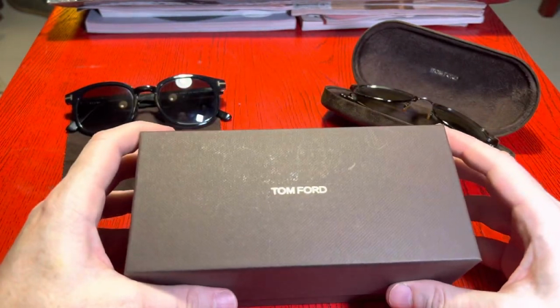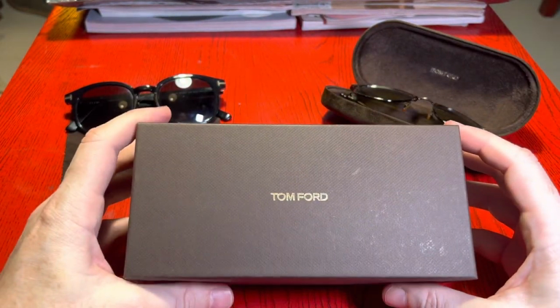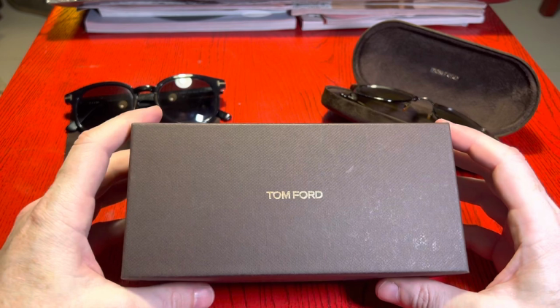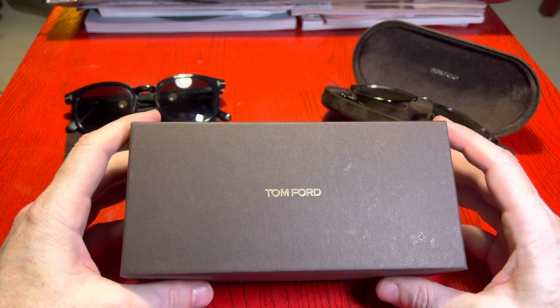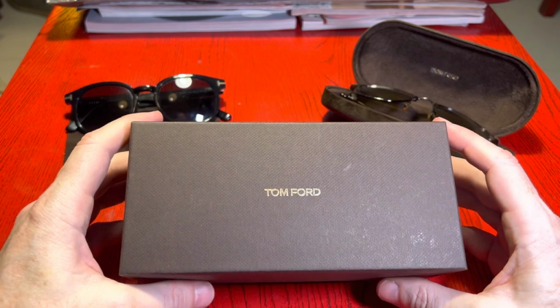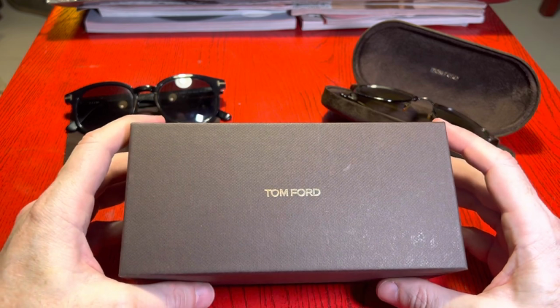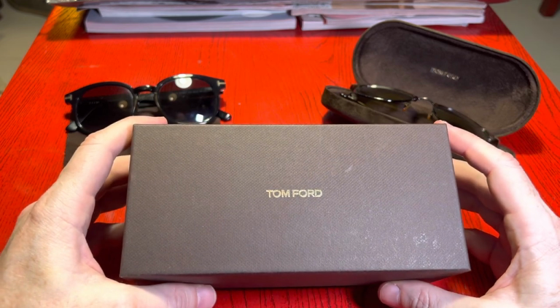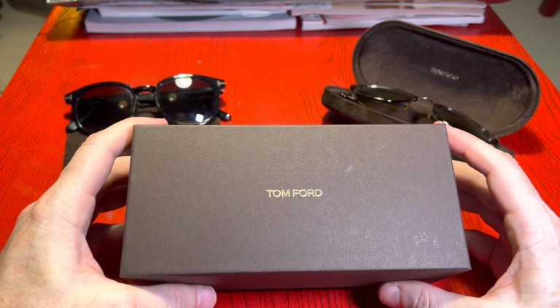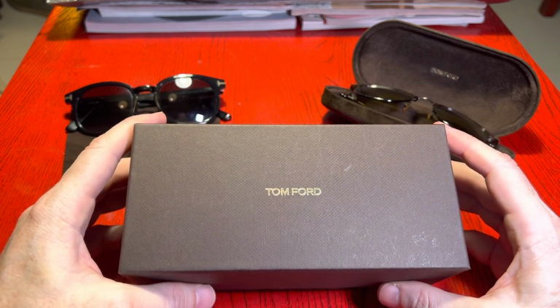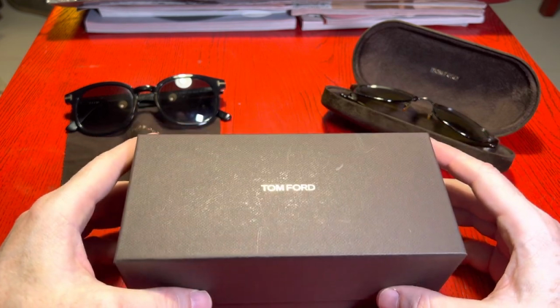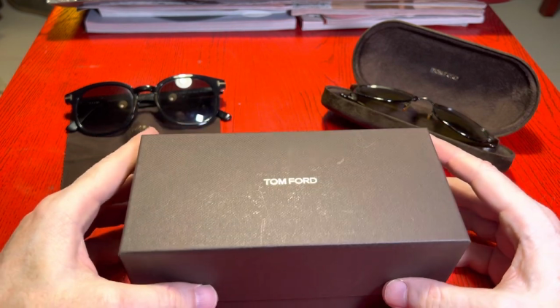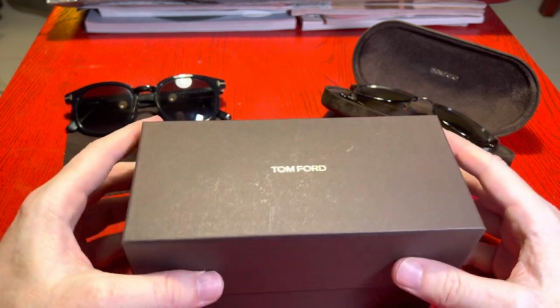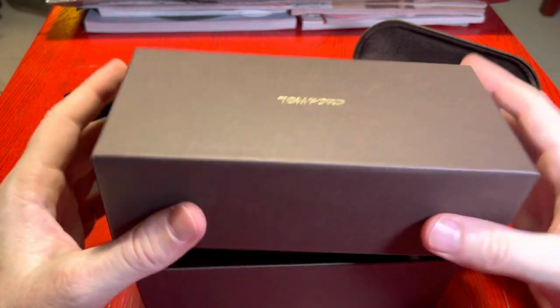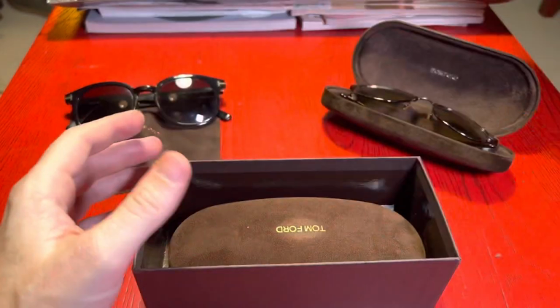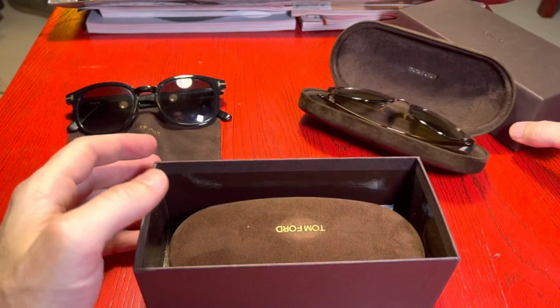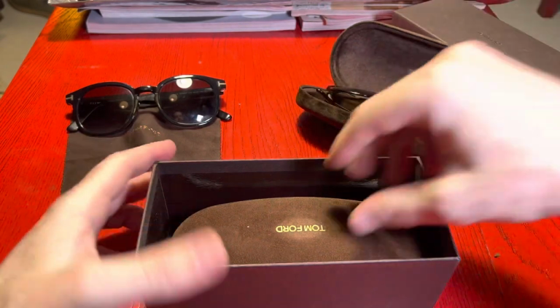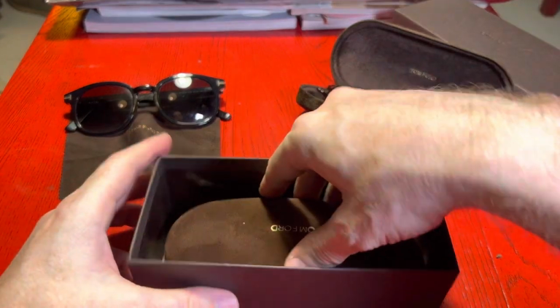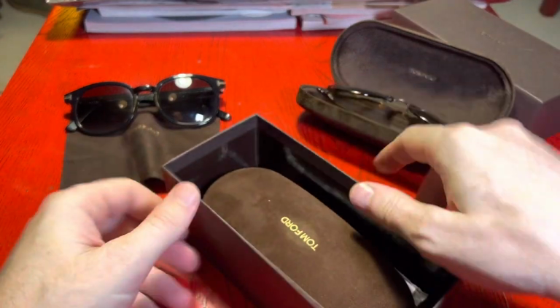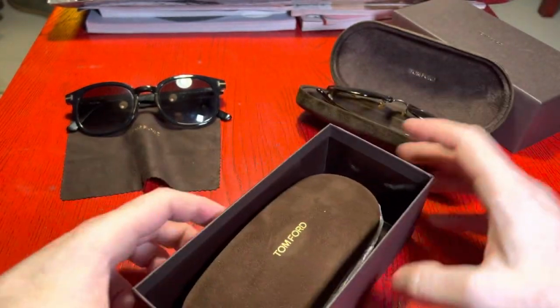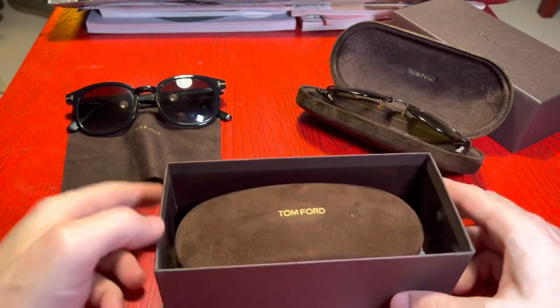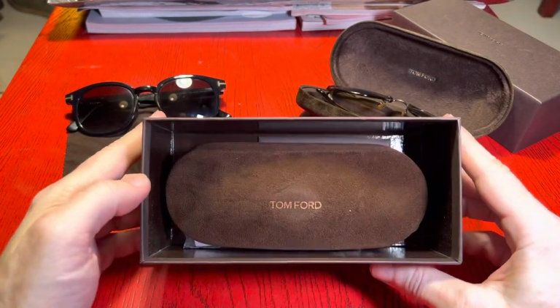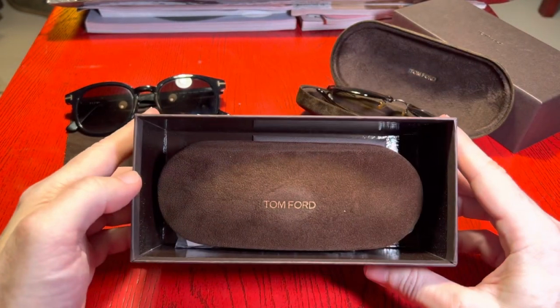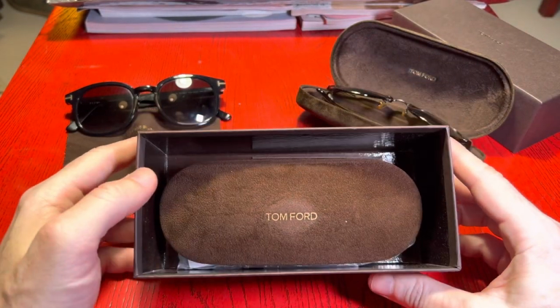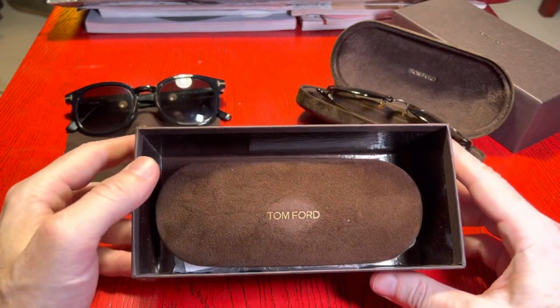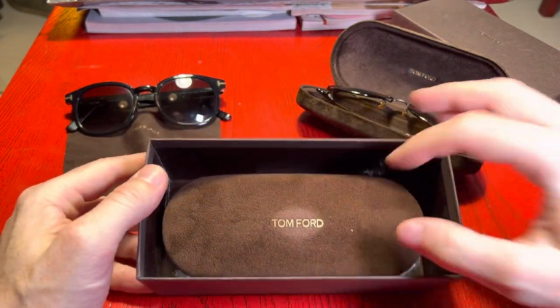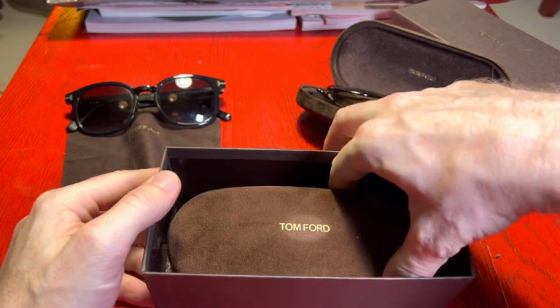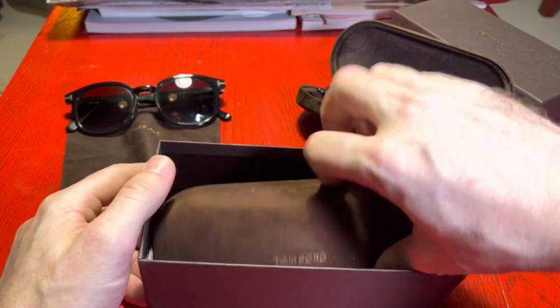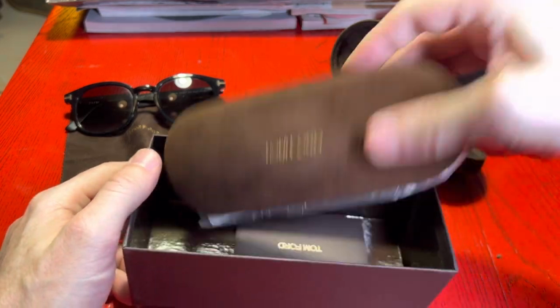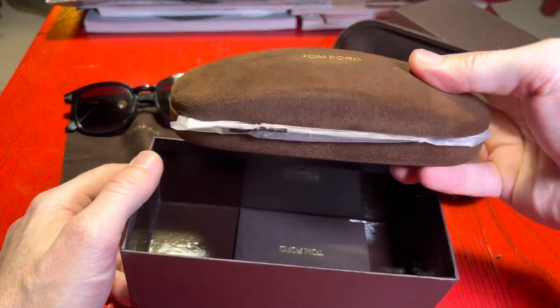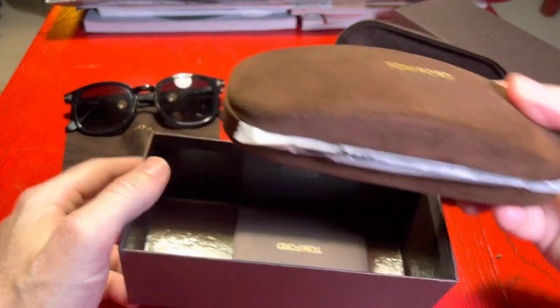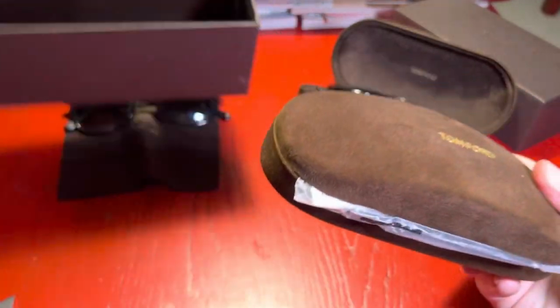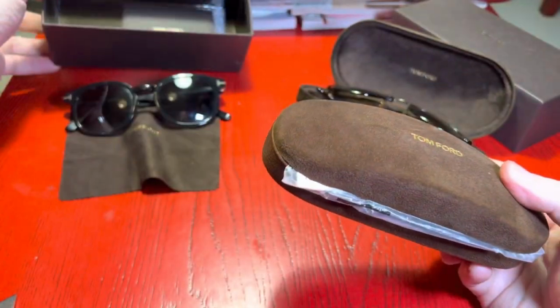This is worn — I believe it's kind of the funeral scene in Spectre. He's wearing a Tom Ford suit with it as well. Opening the box, they've always got pretty nice cases that come with them as well.